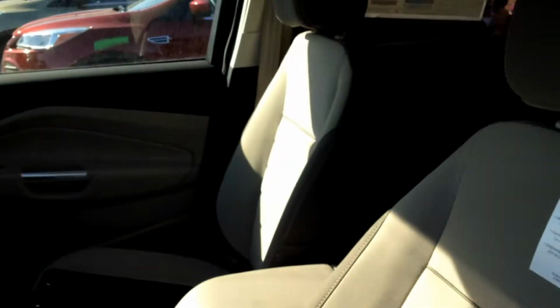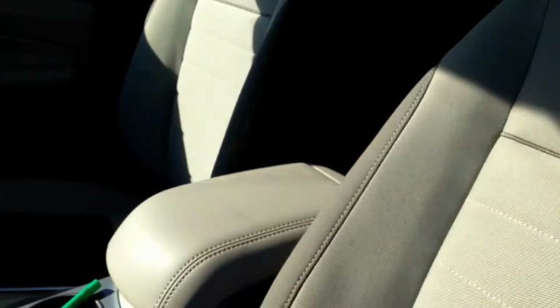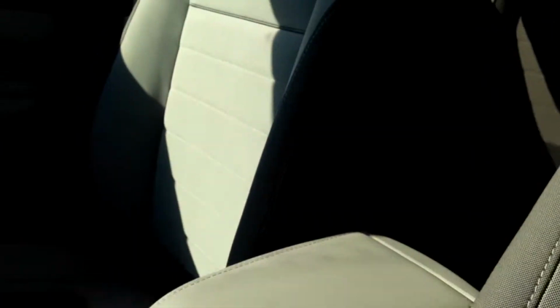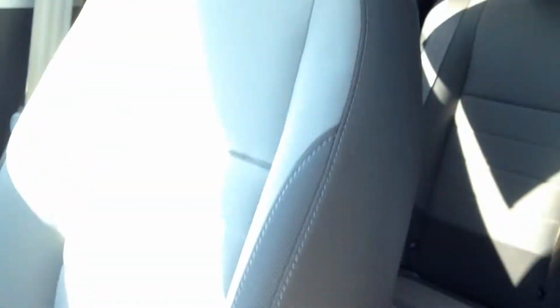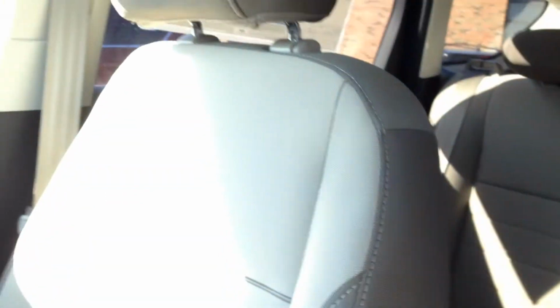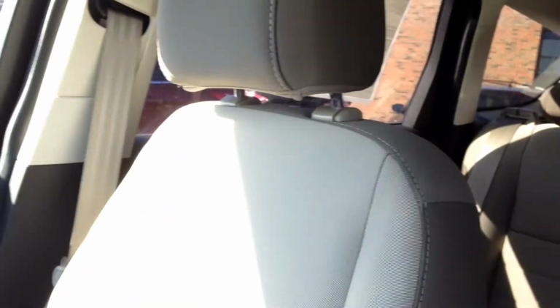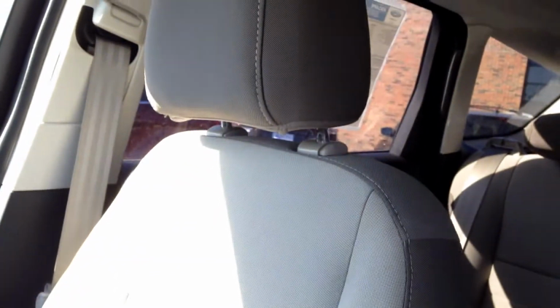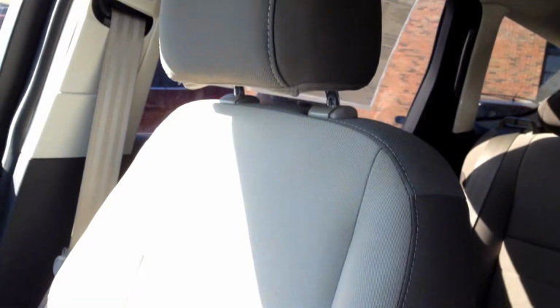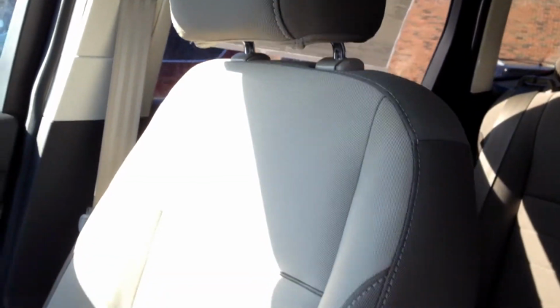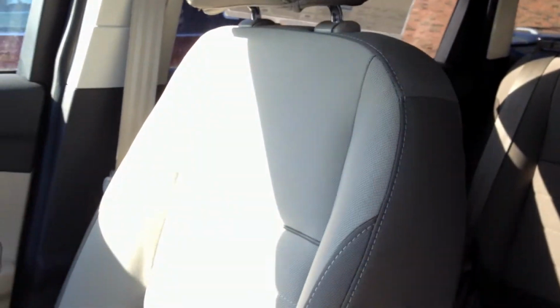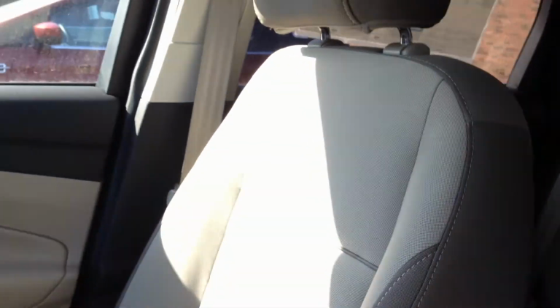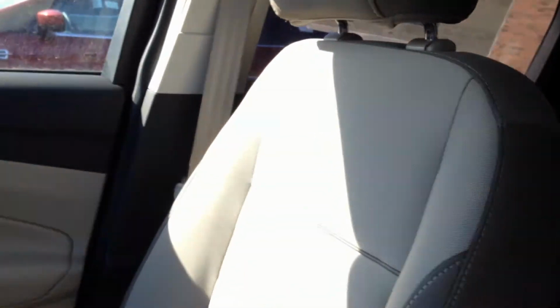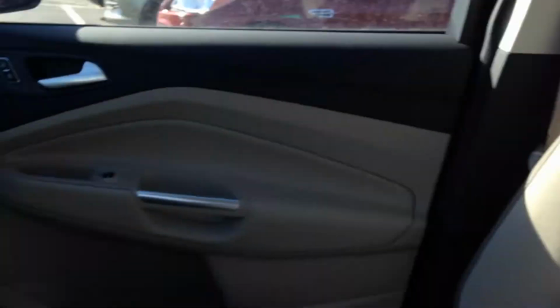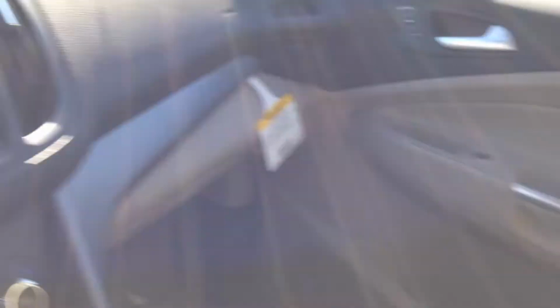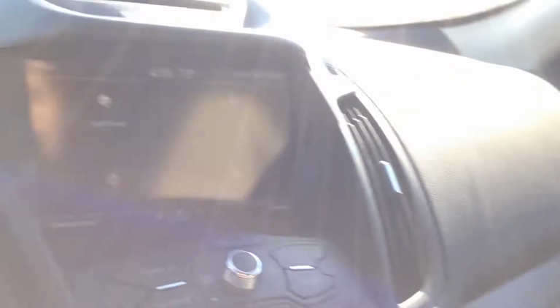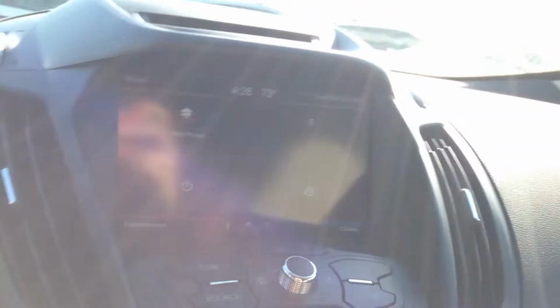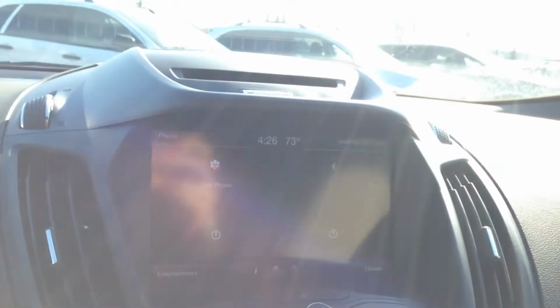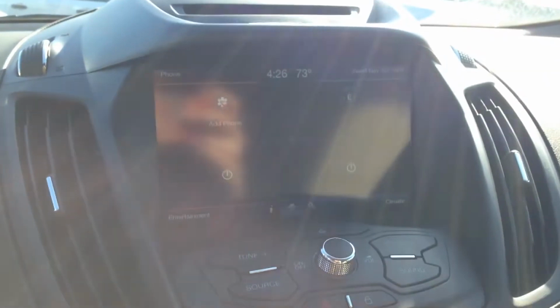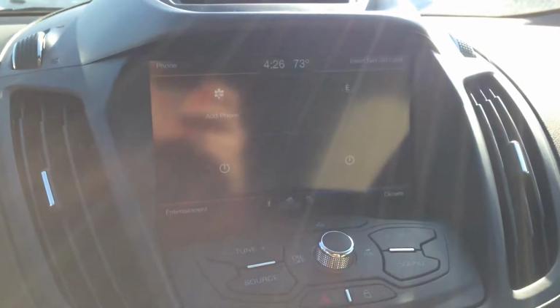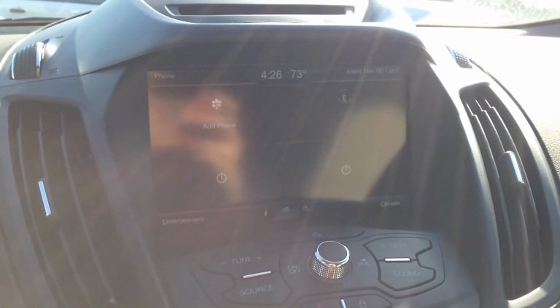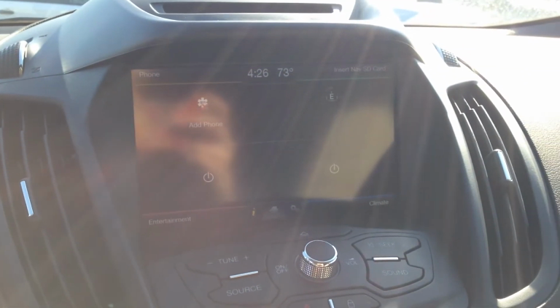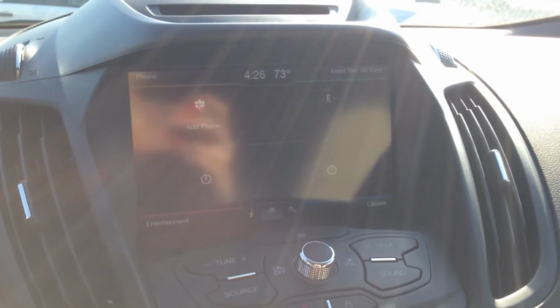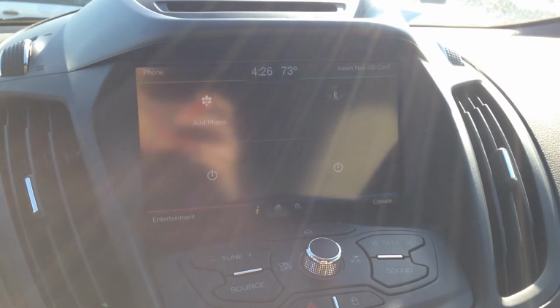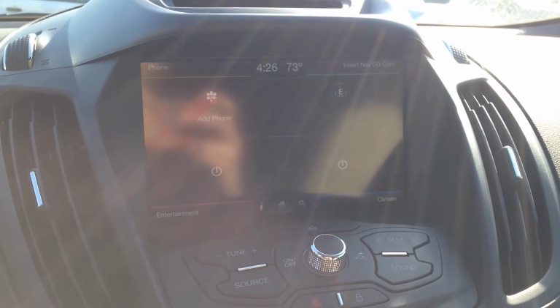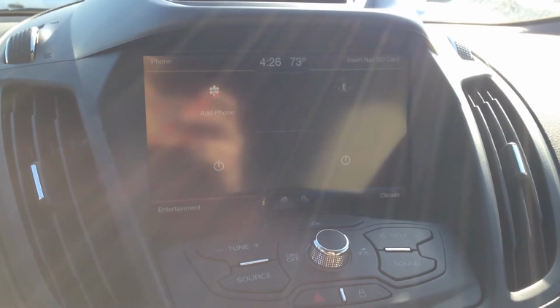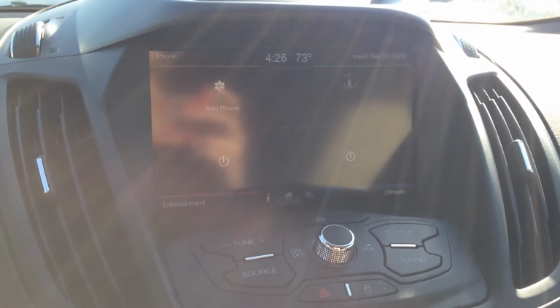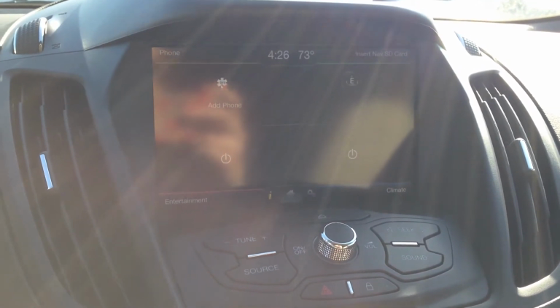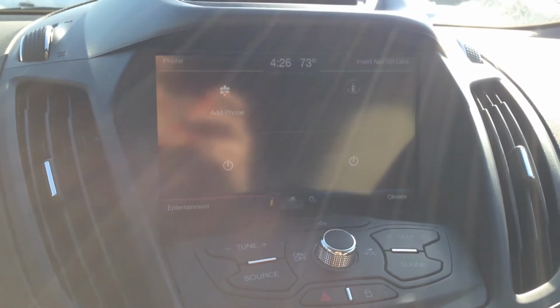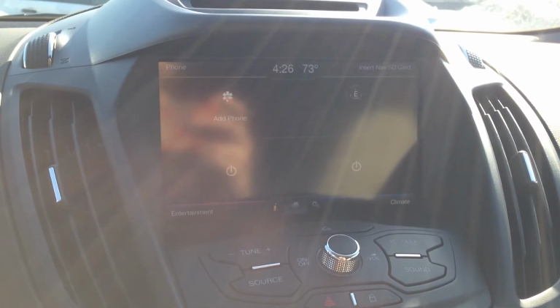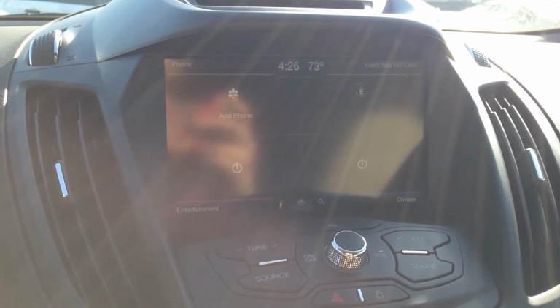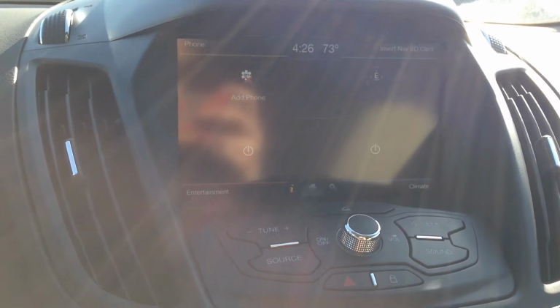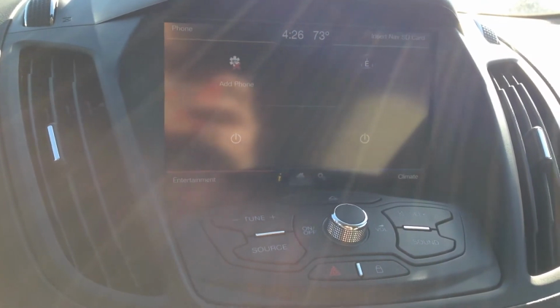Let's take a look inside. We've got this beautiful unique cloth seat. We've got the touch screen radio with Sirius satellite radio, Sync hands free phone connection and navigation.